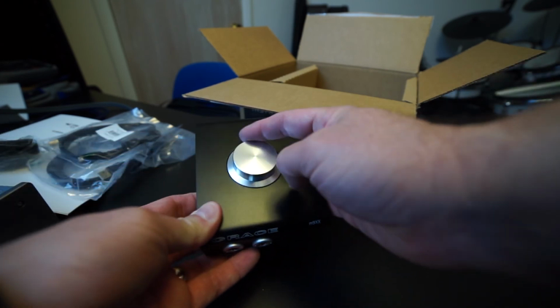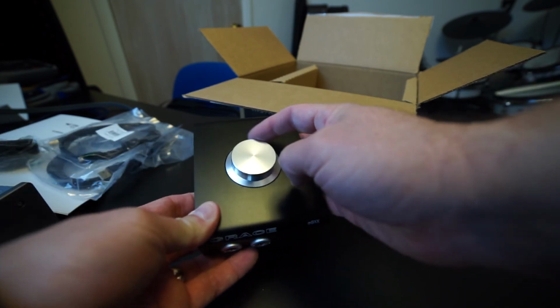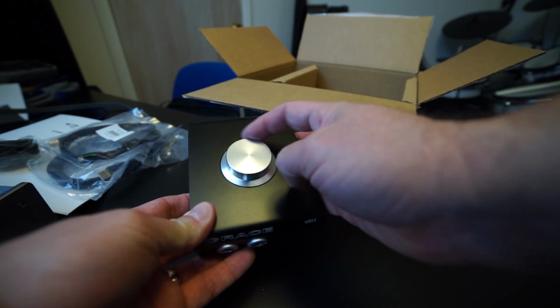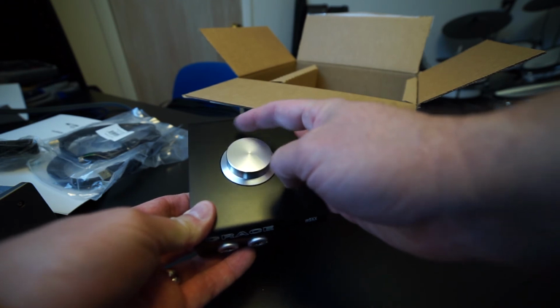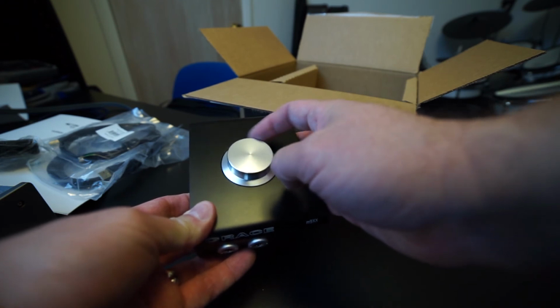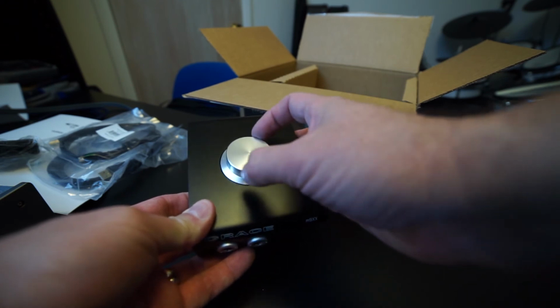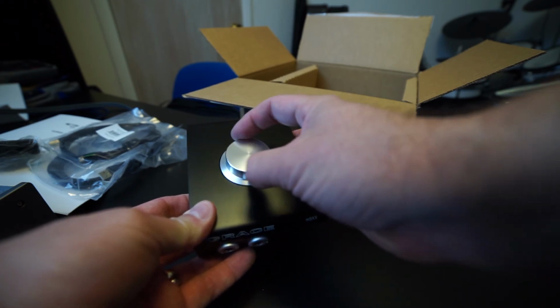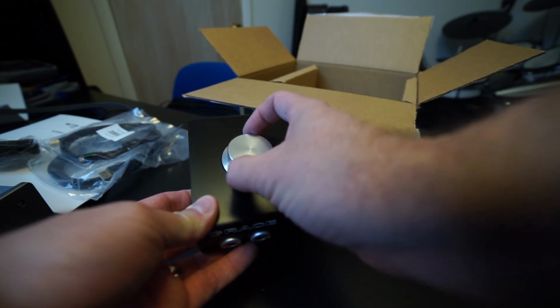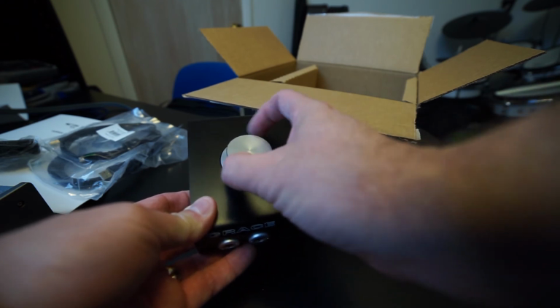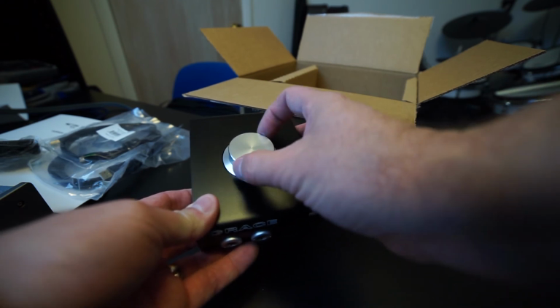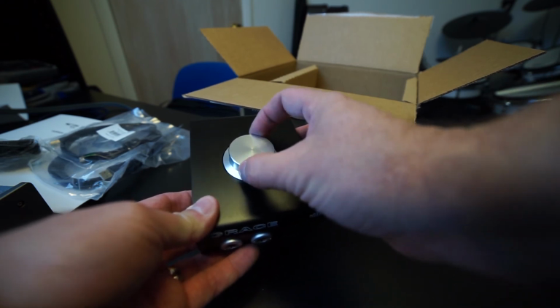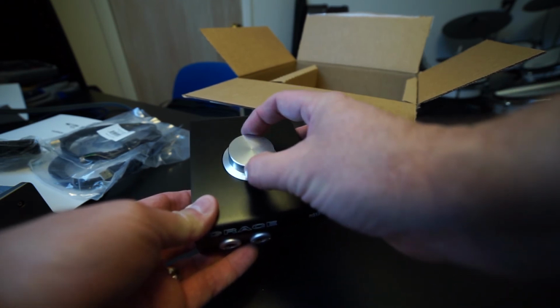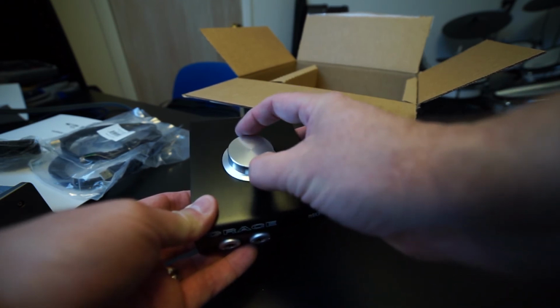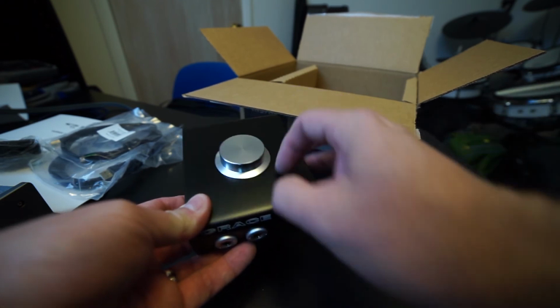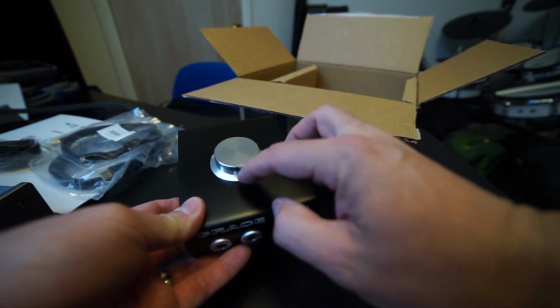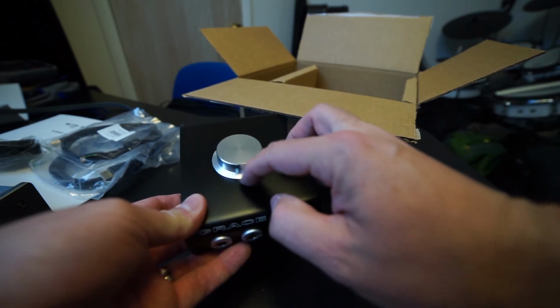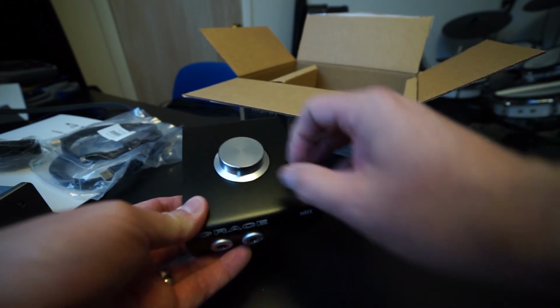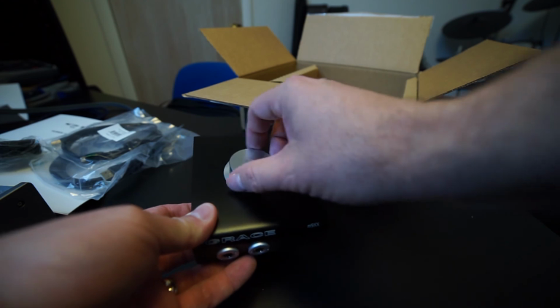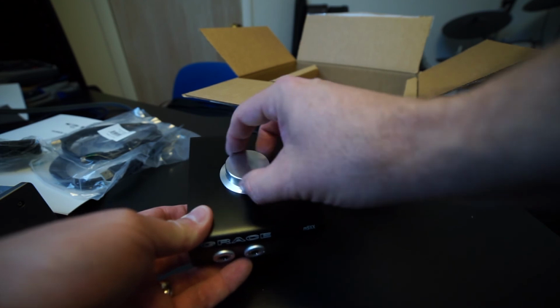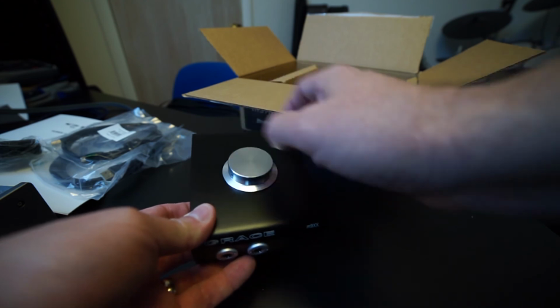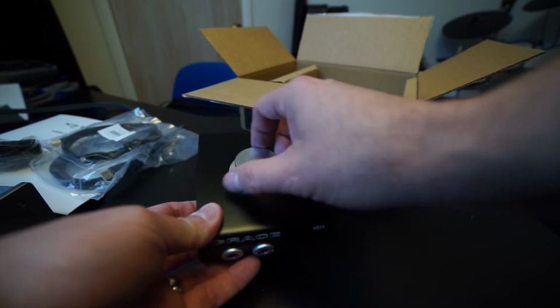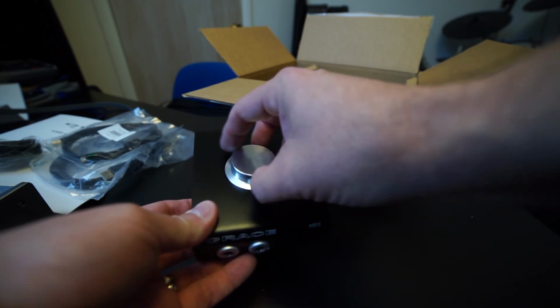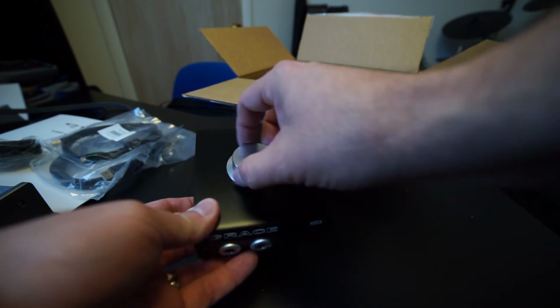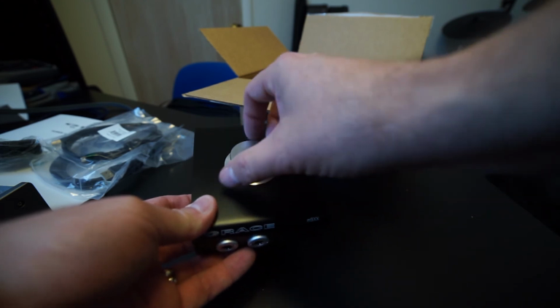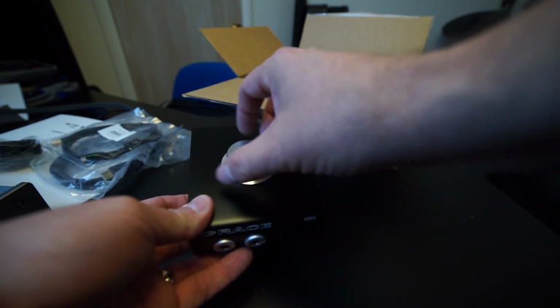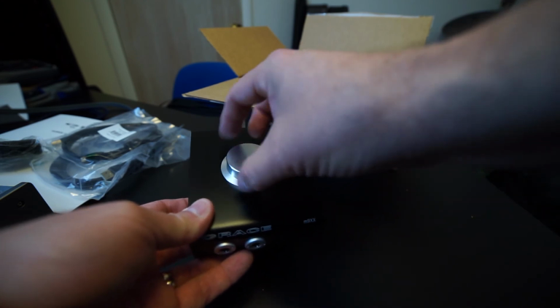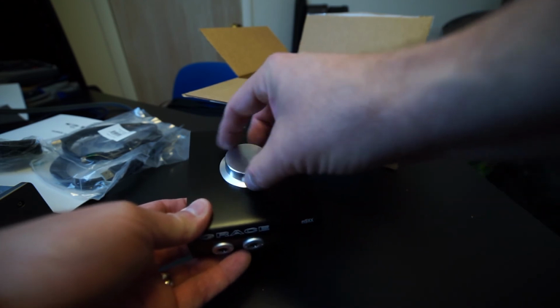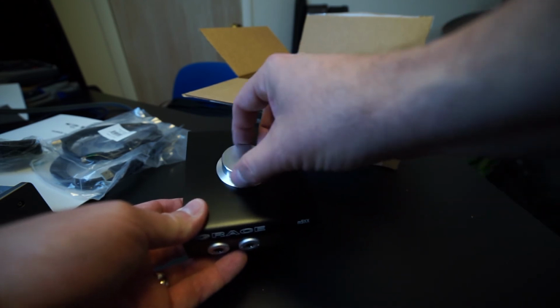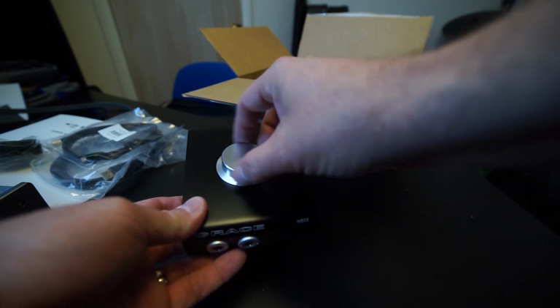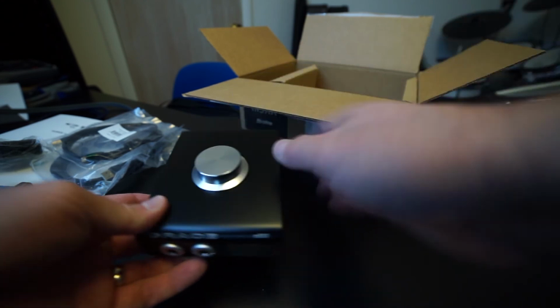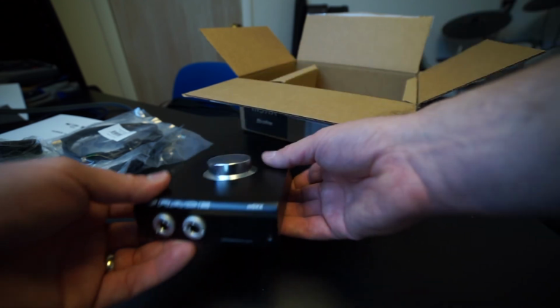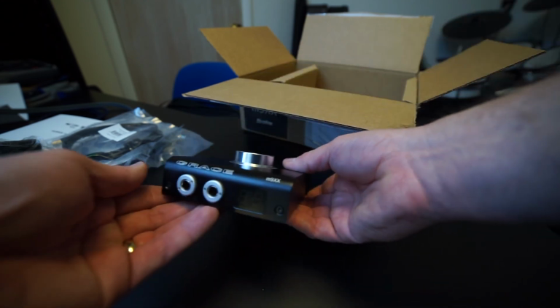Wow, that feels really smooth. It's got detents in it. Feels really nice. I'm kind of a freak about volume controls — it's weighted, kind of — and it has a really nice feel.